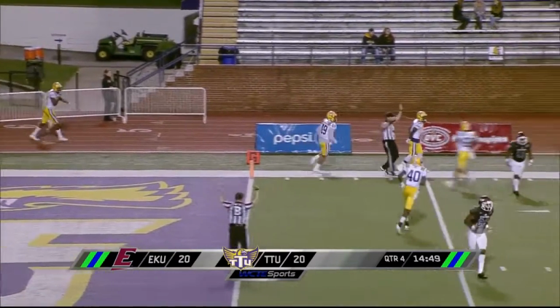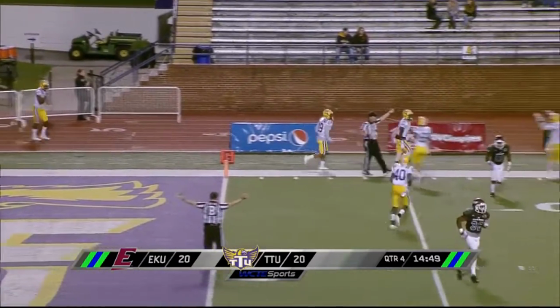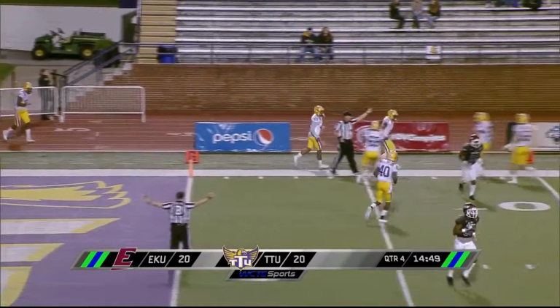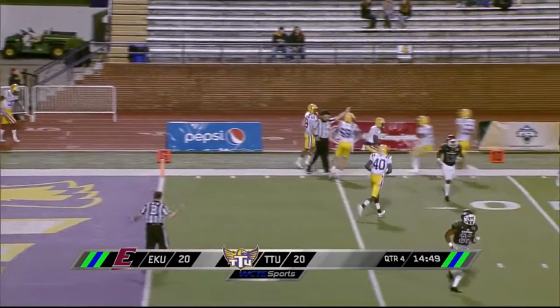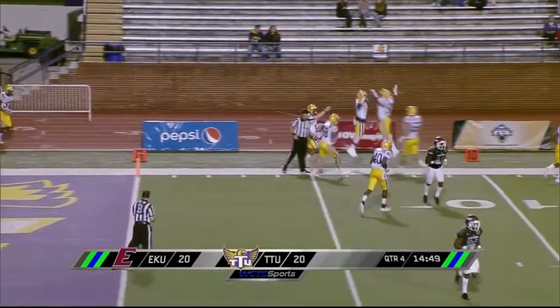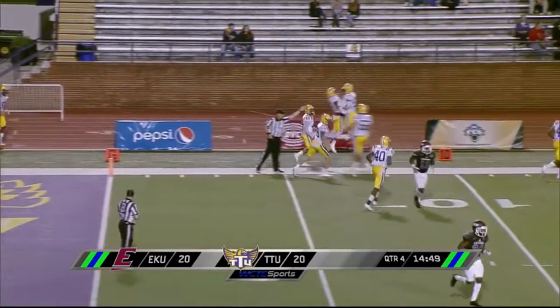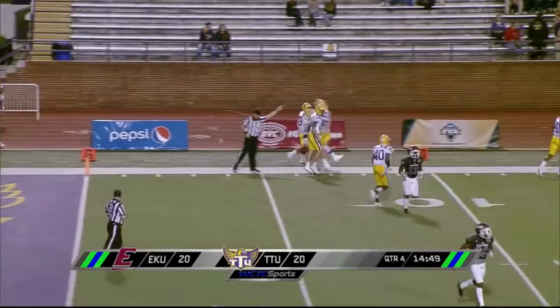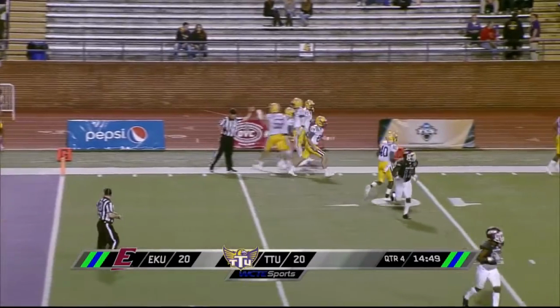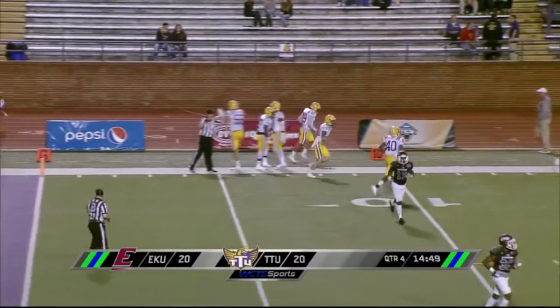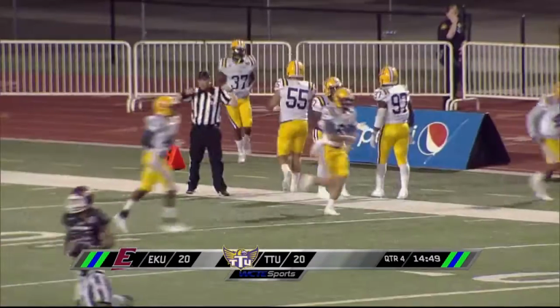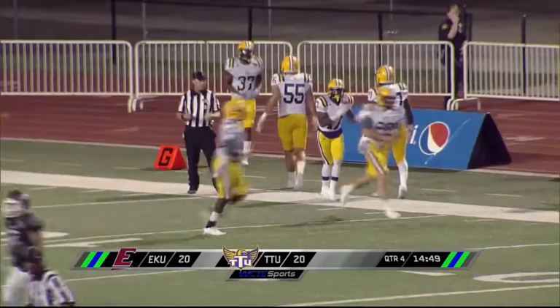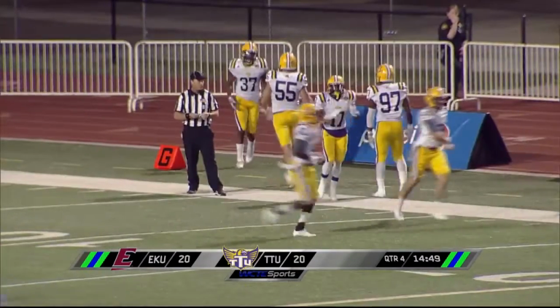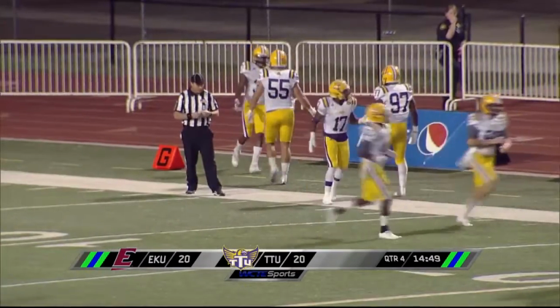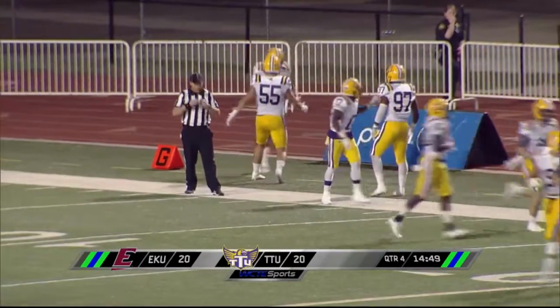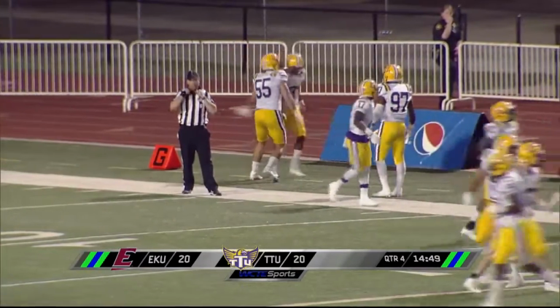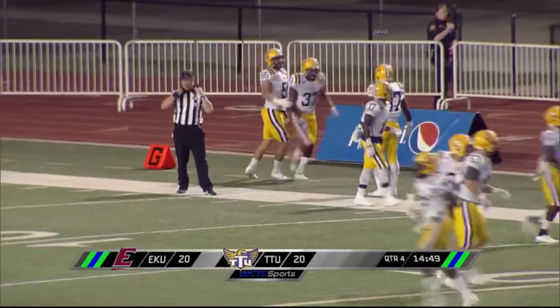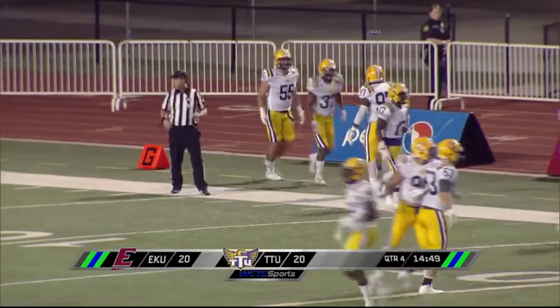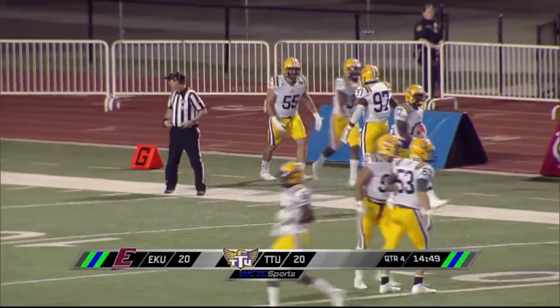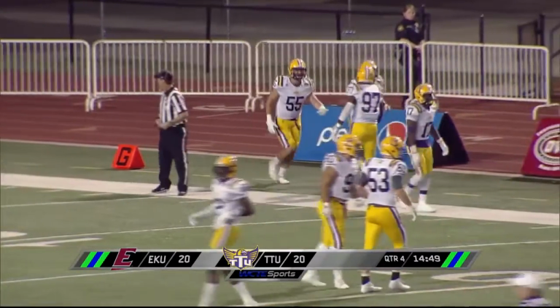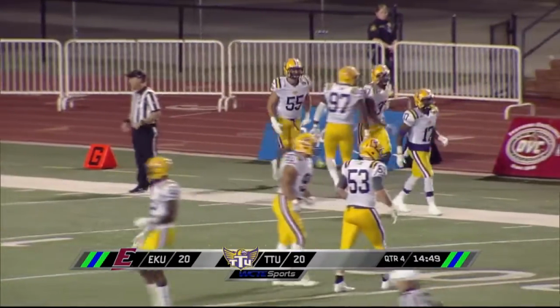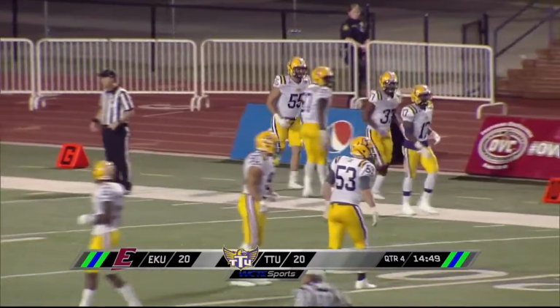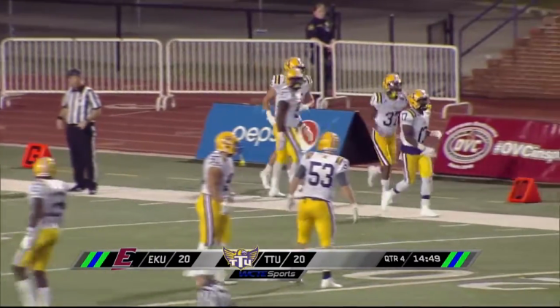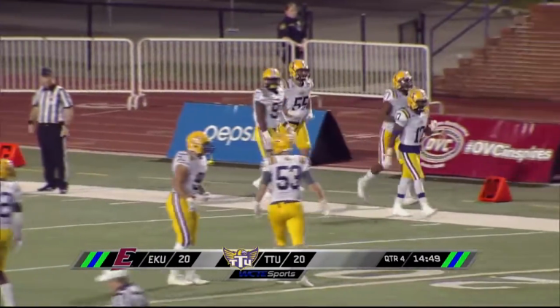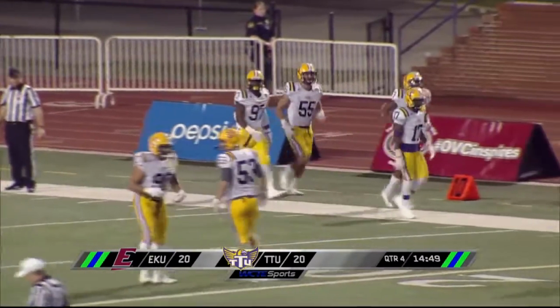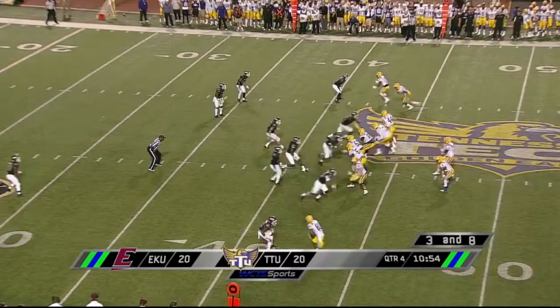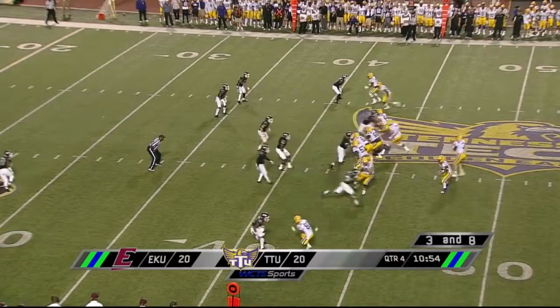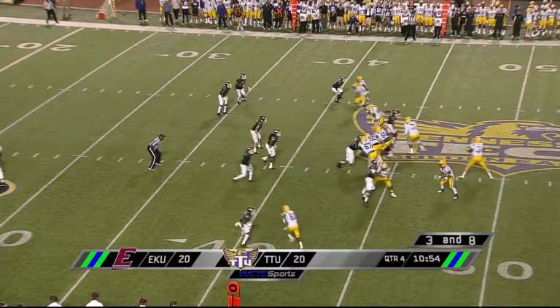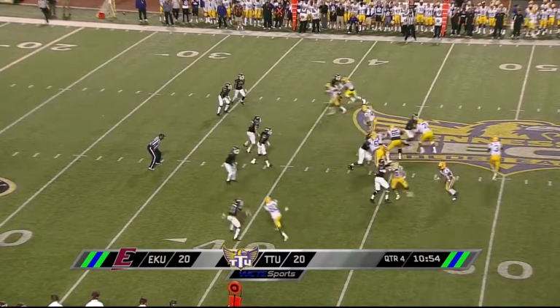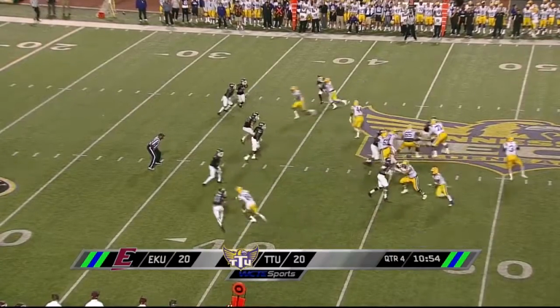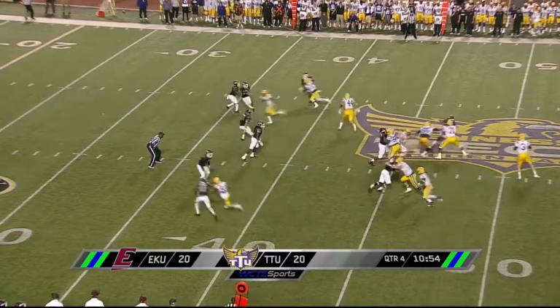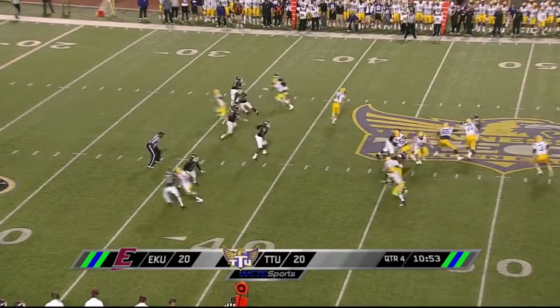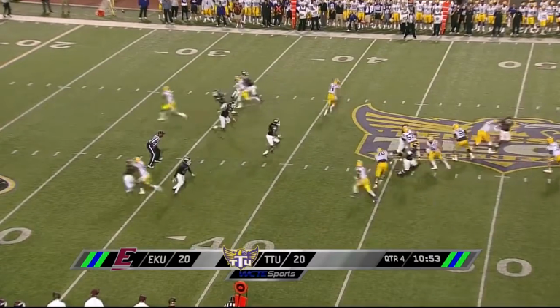Special teams are huge. I tell you, that young man might be the MVP tonight. Their kickers have done a fantastic job tonight.